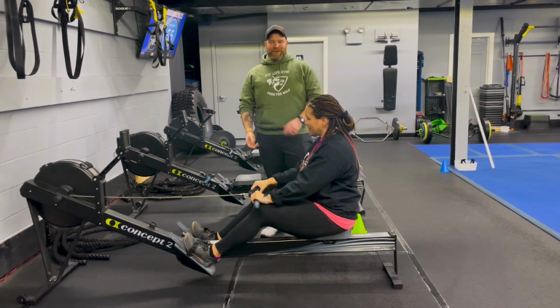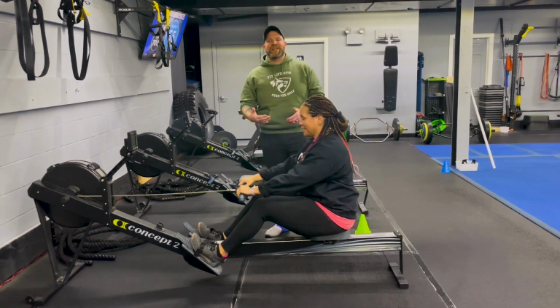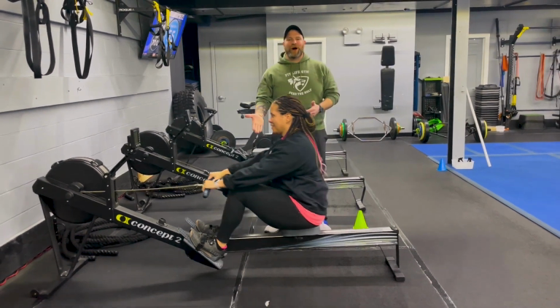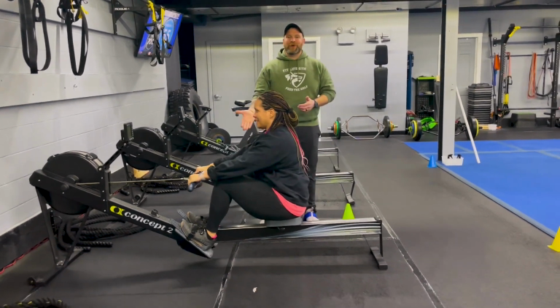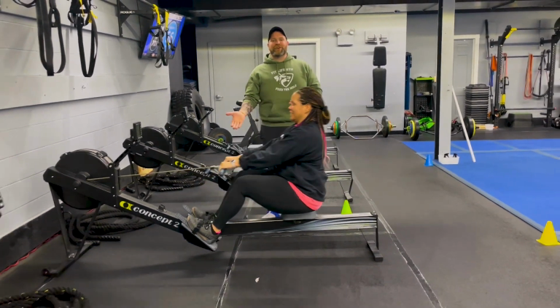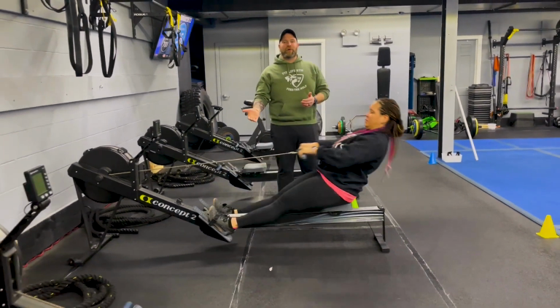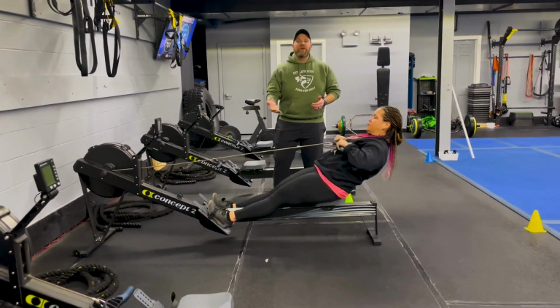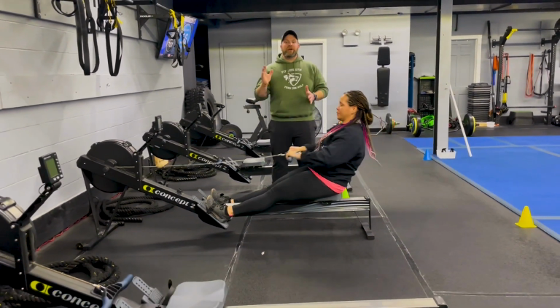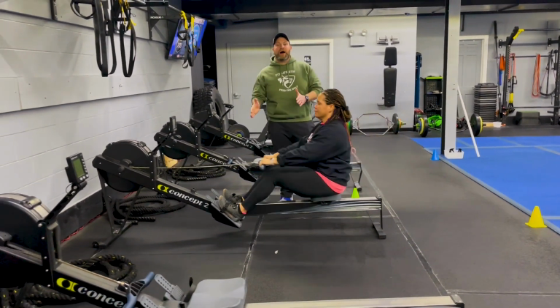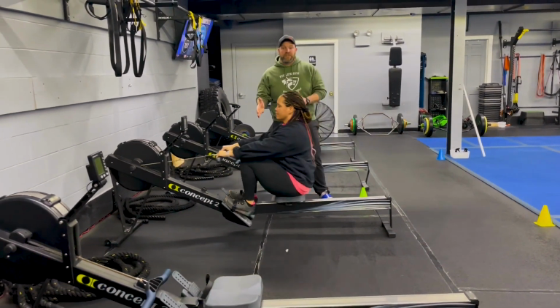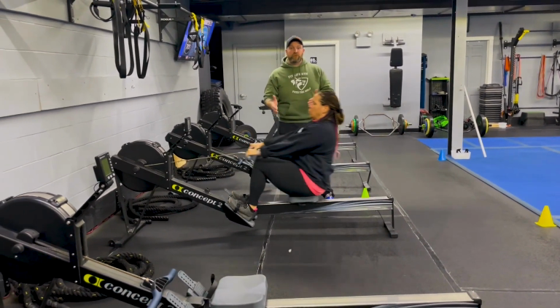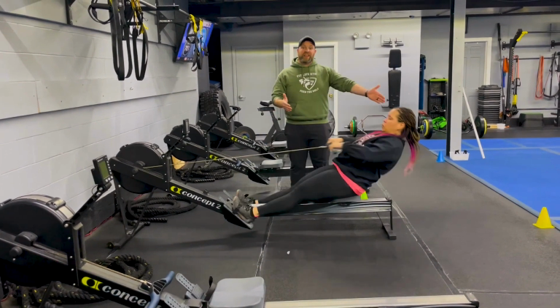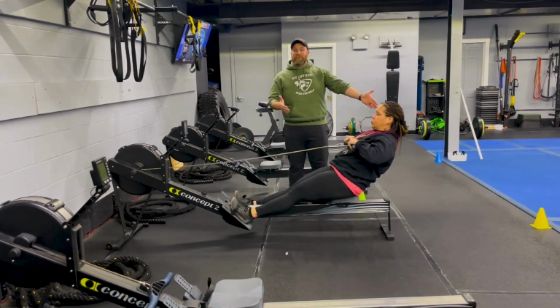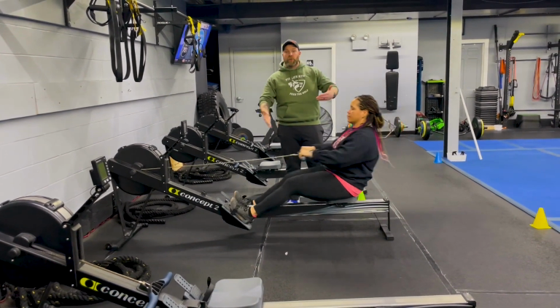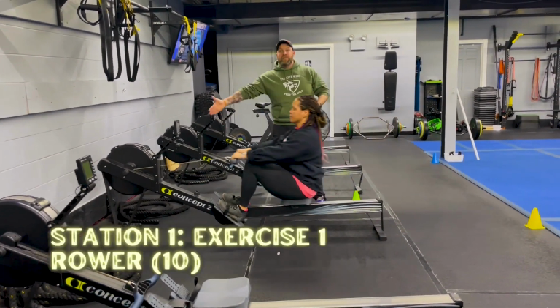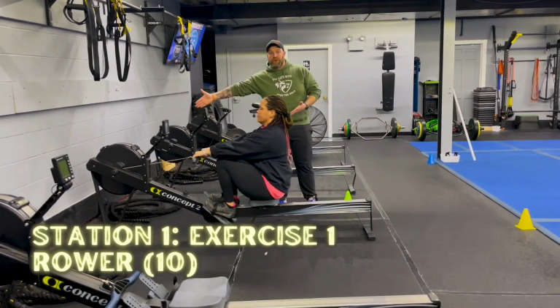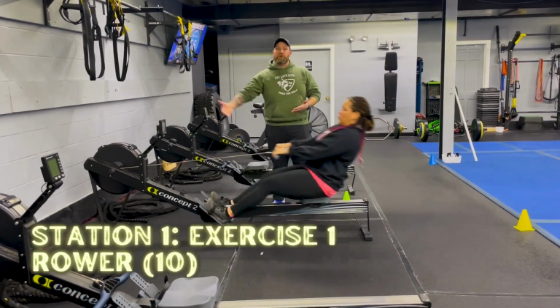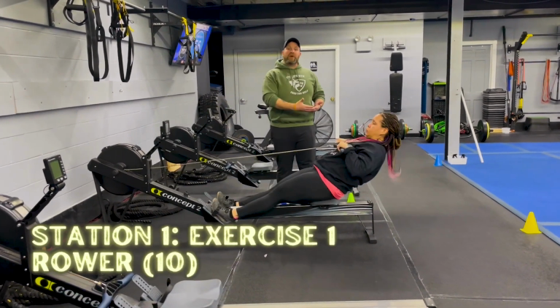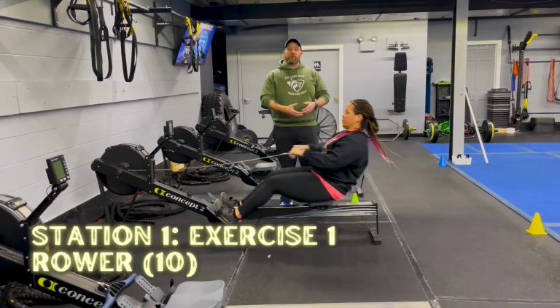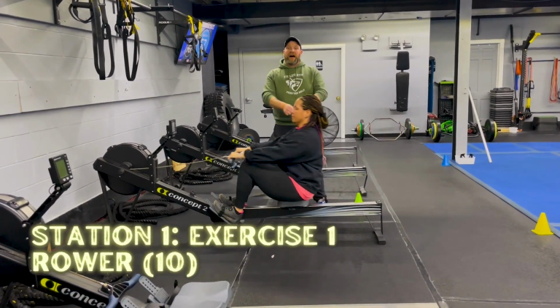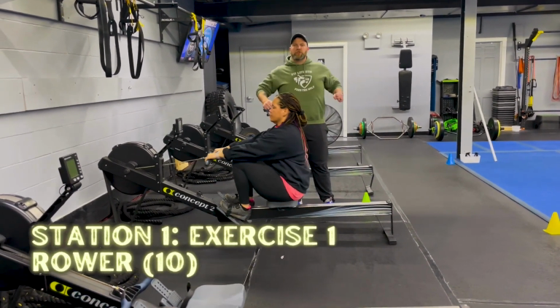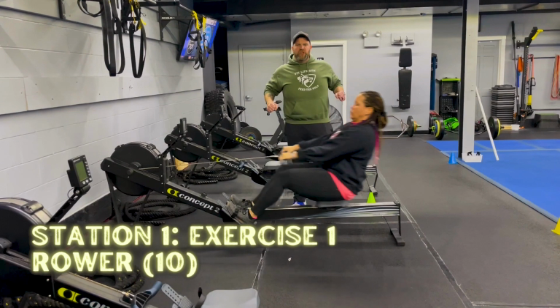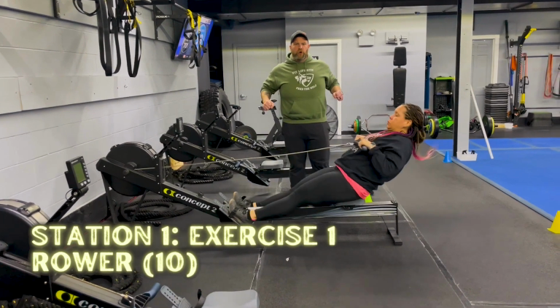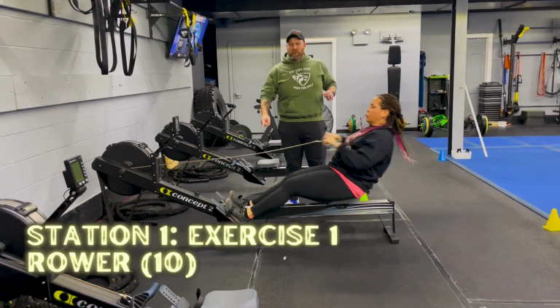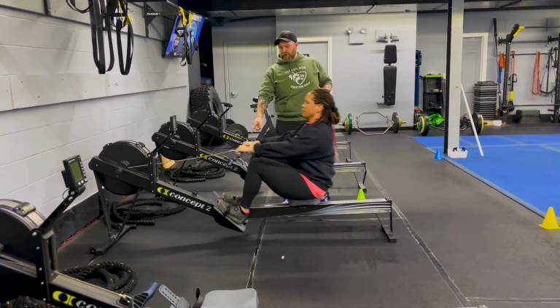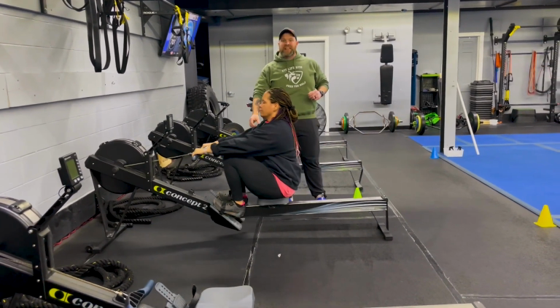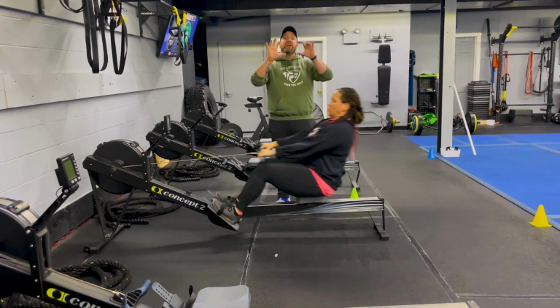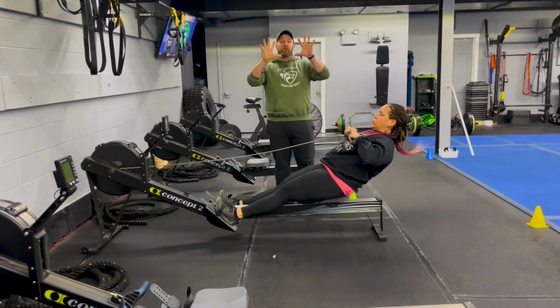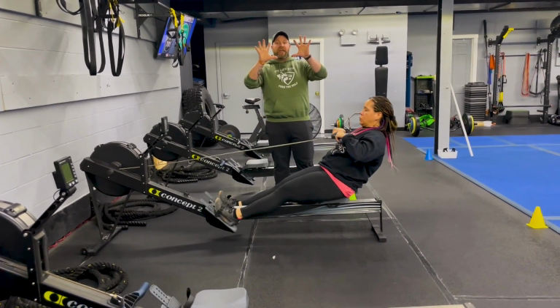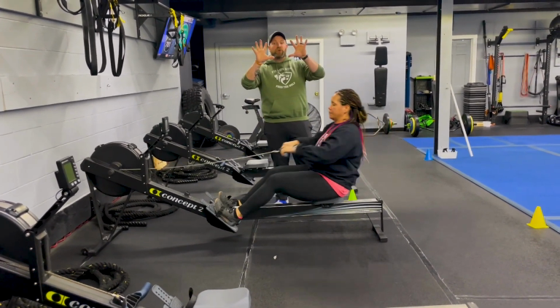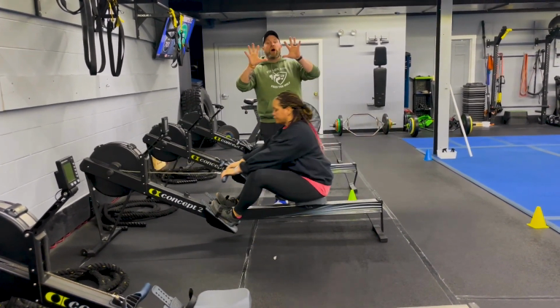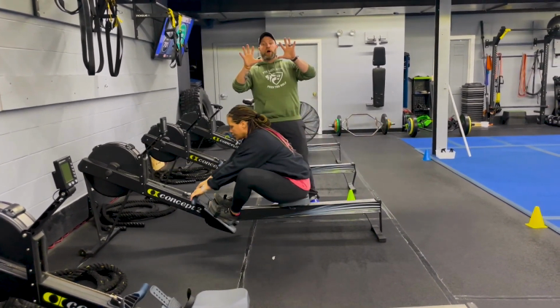Station number one, we're gonna start here on the rowers. I want you to think about power not speed on these rowers. Nice pull back on the way in, deep breath in. Push that air out as you drive out. Squeeze those shoulder blades. Drive through those heels at the end. You're gonna do ten pulls on the rower.